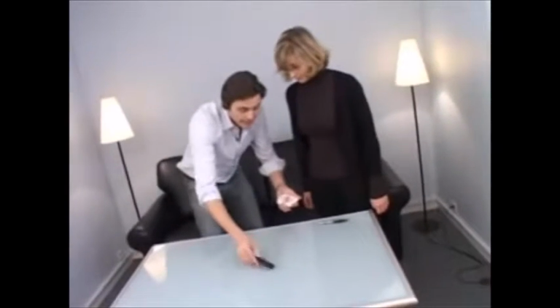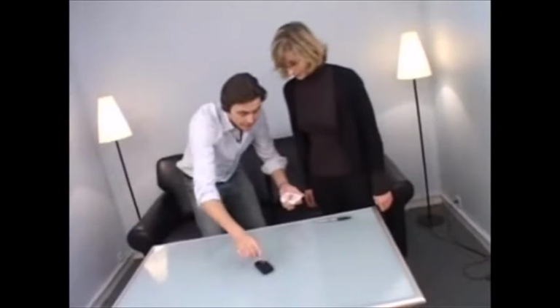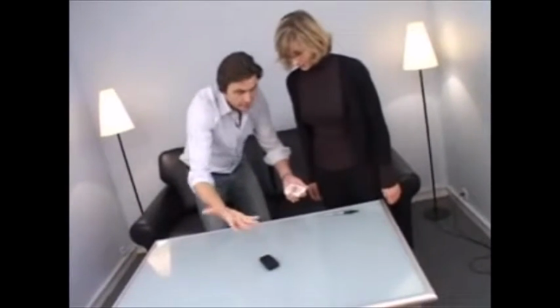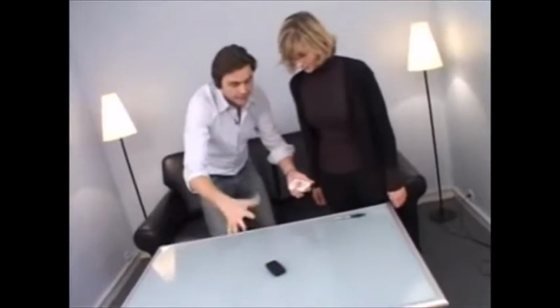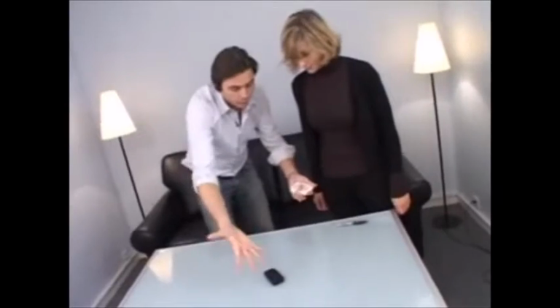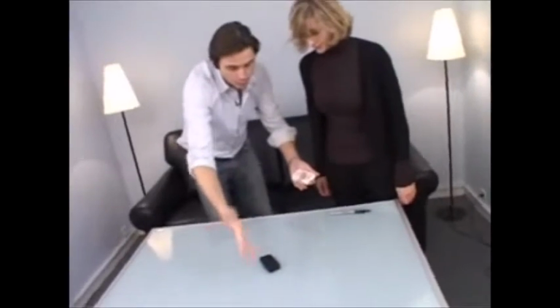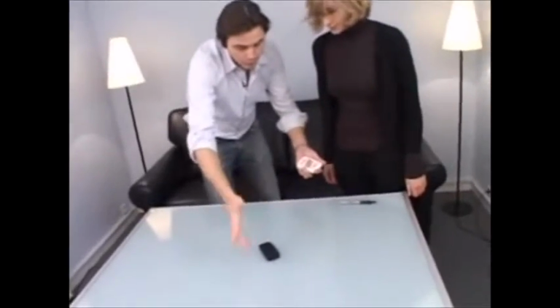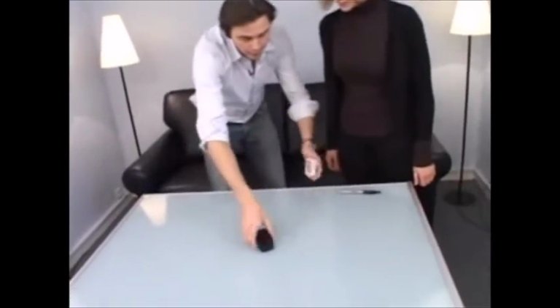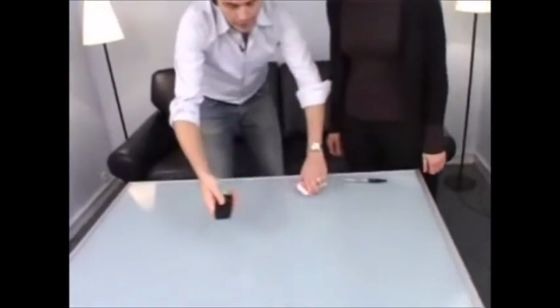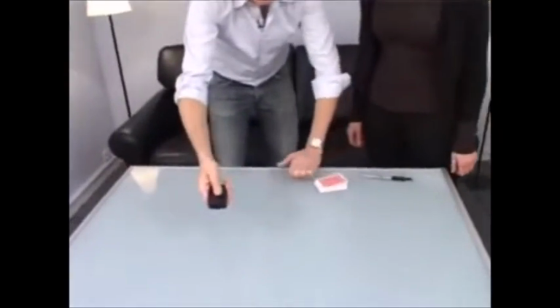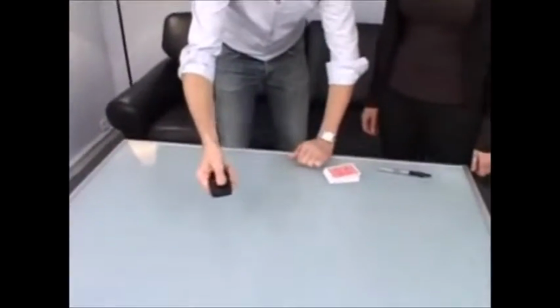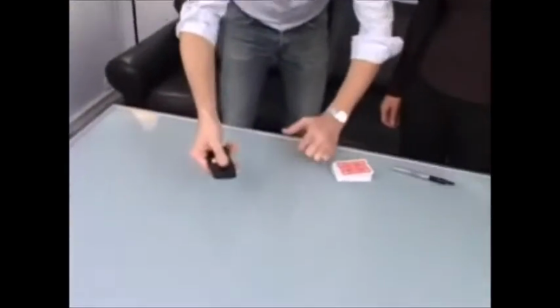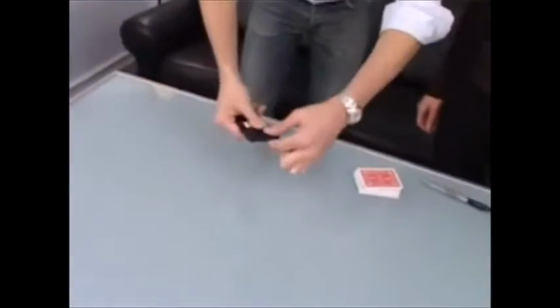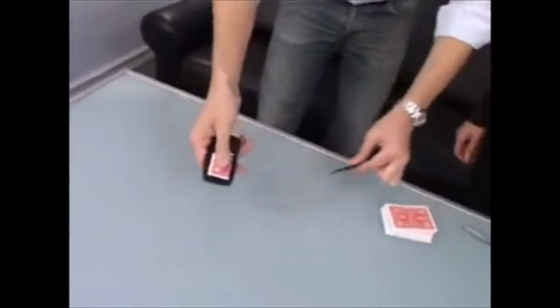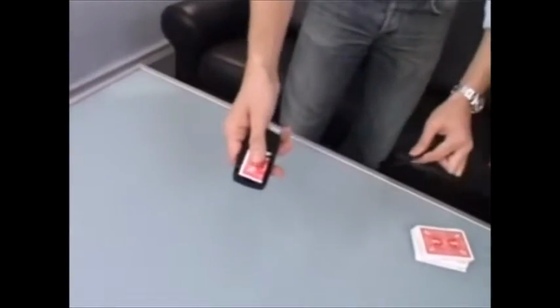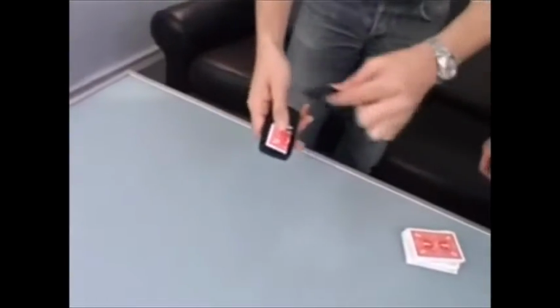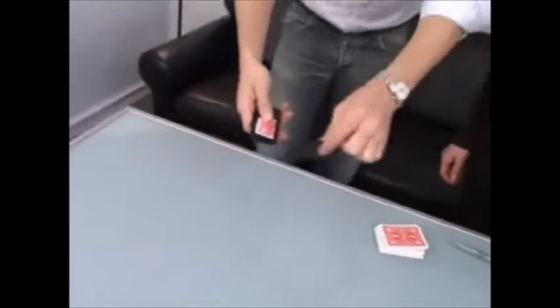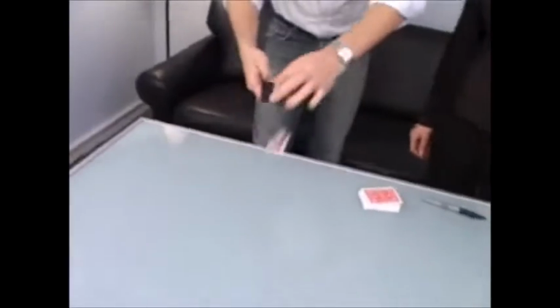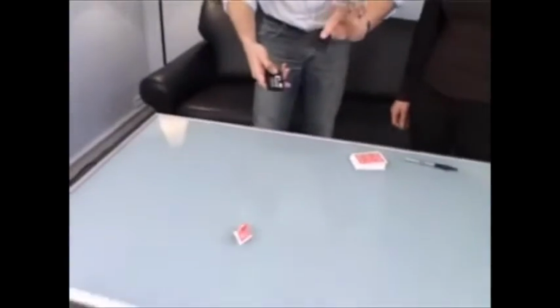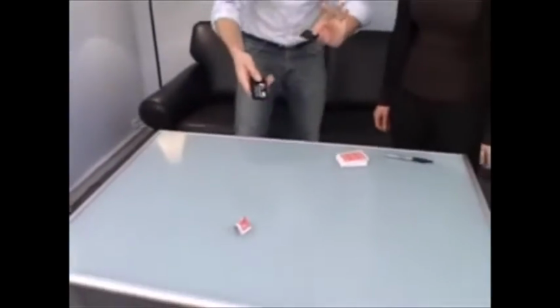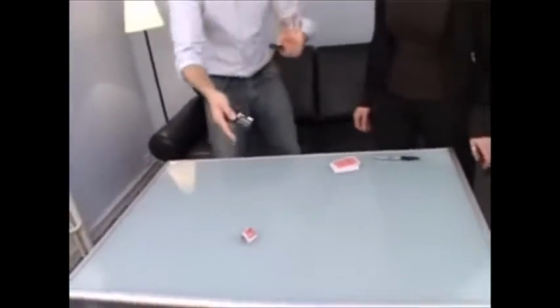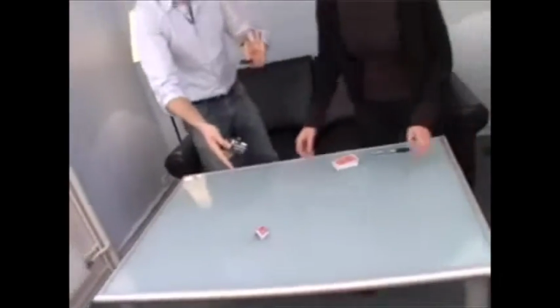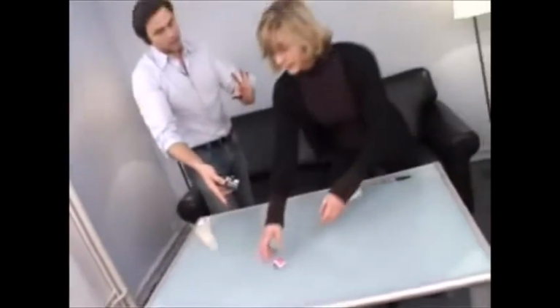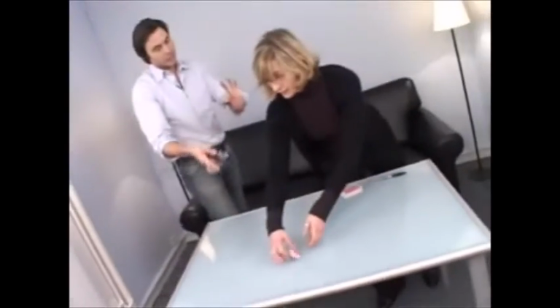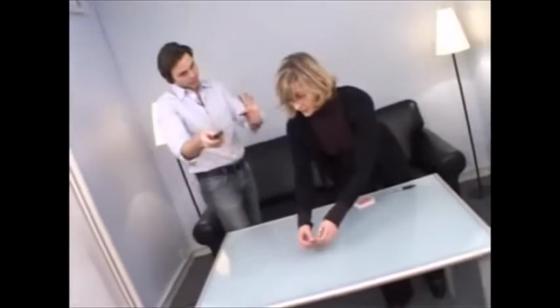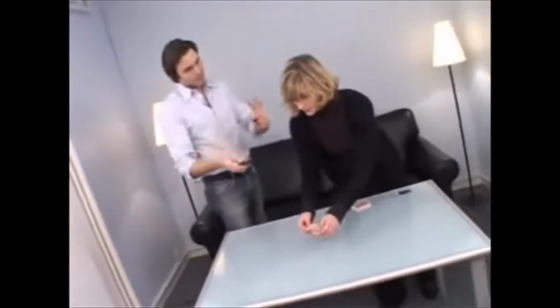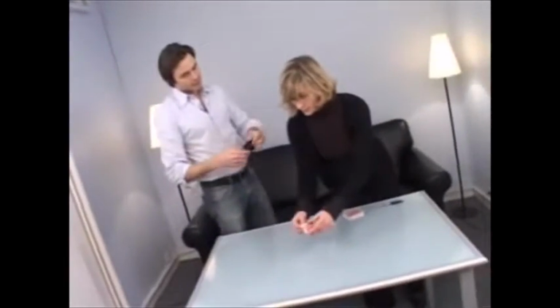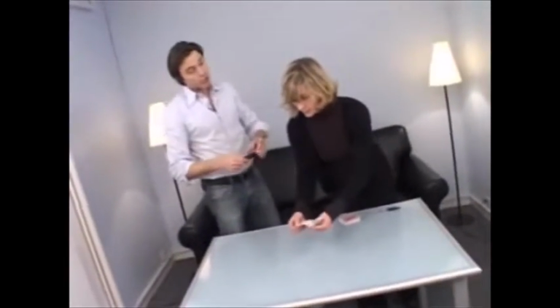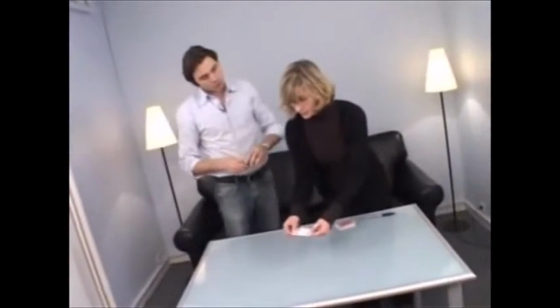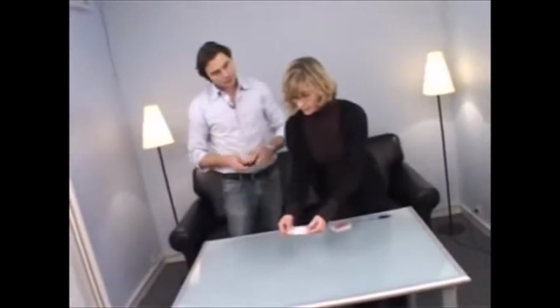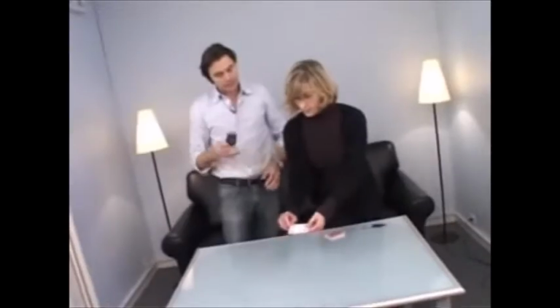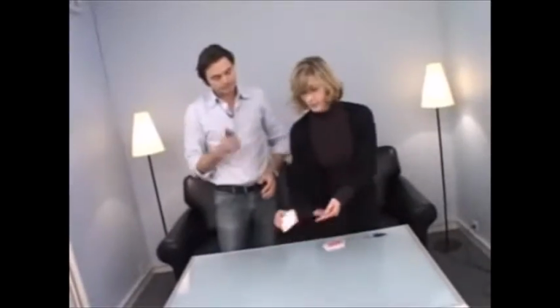In the telephone. Look — nothing in my hand. Can you see here? There is only one card. Can you please unfold the card and show everybody that this is your signed card.